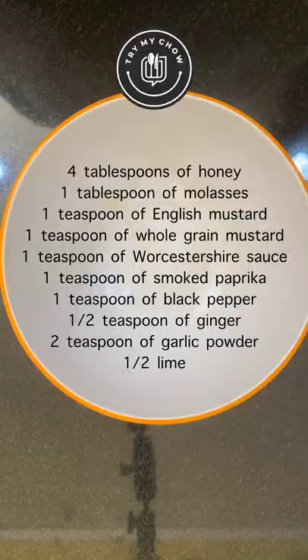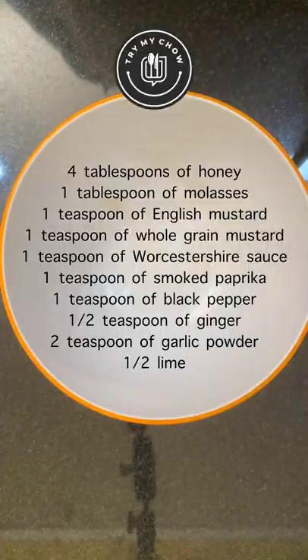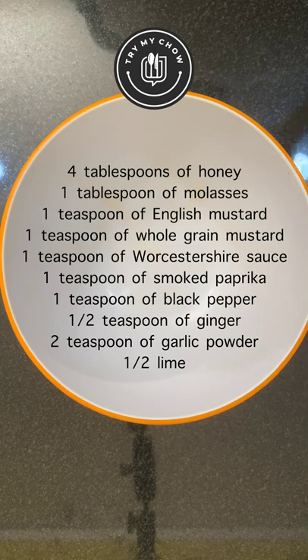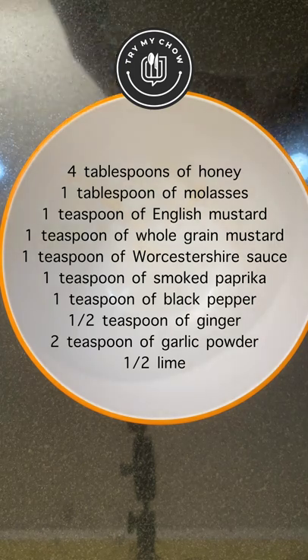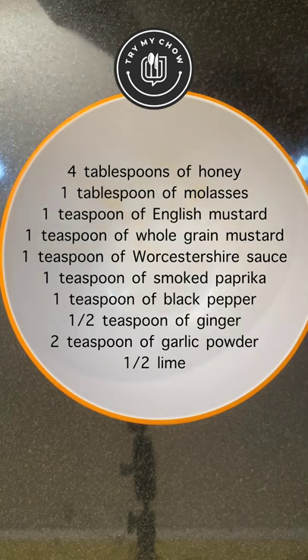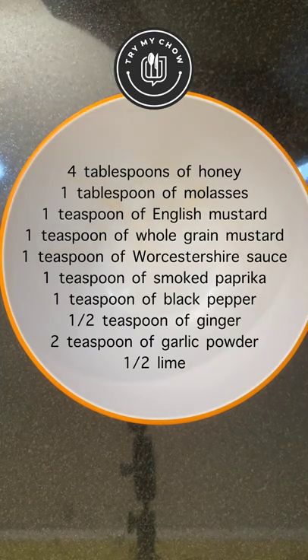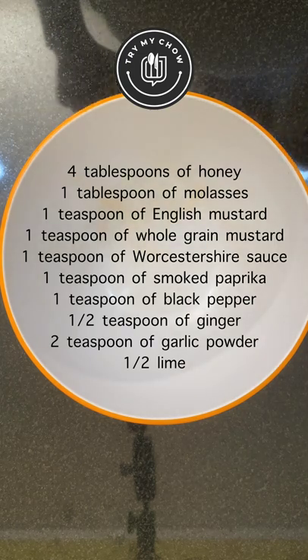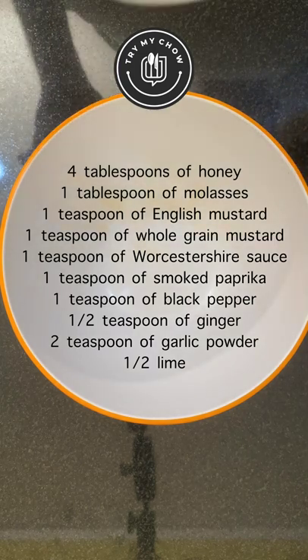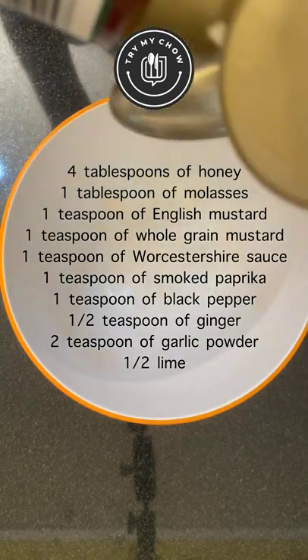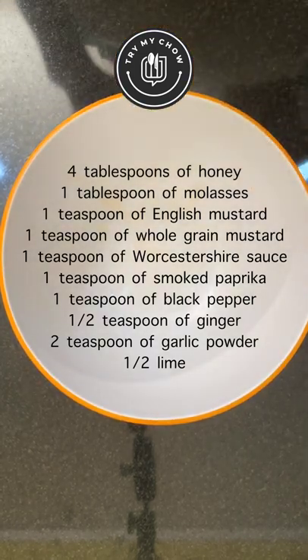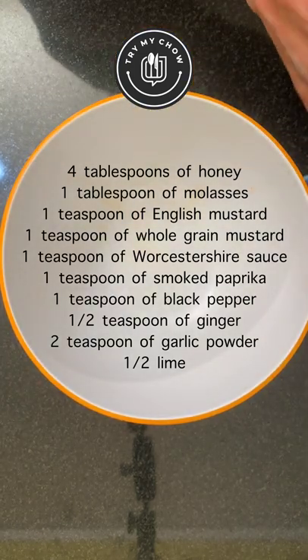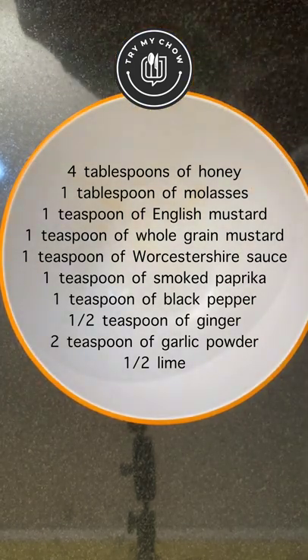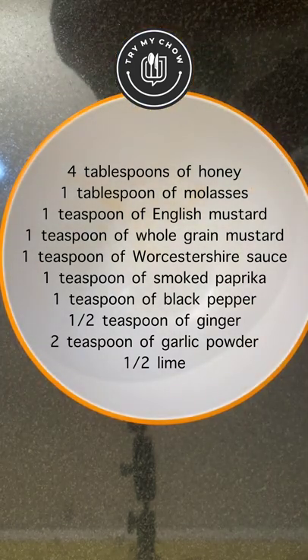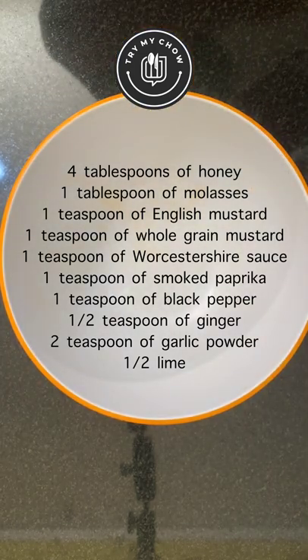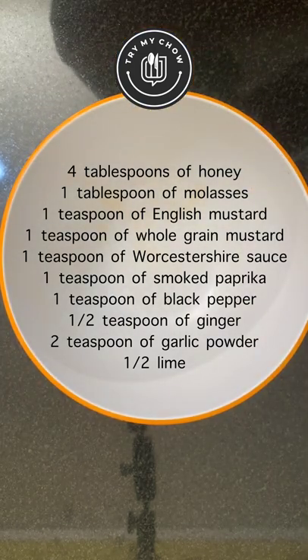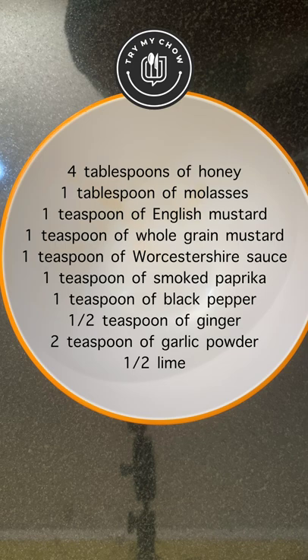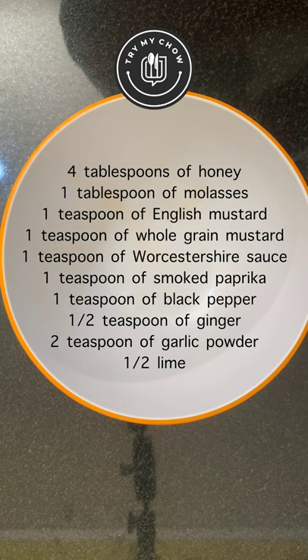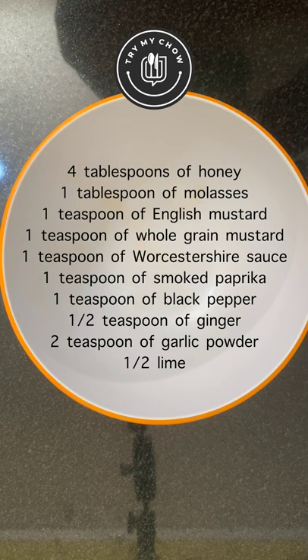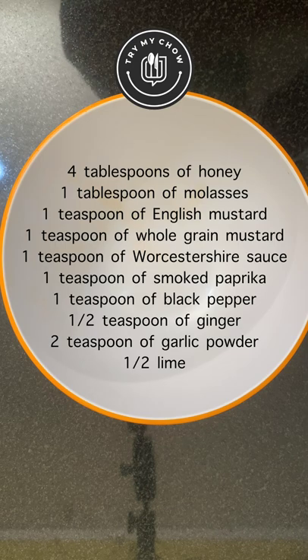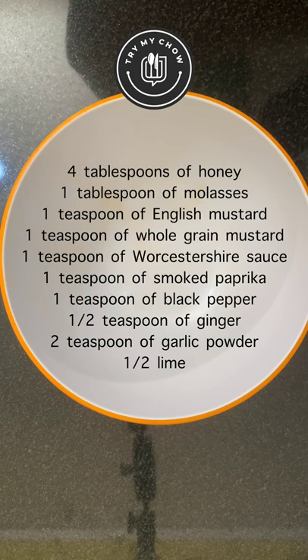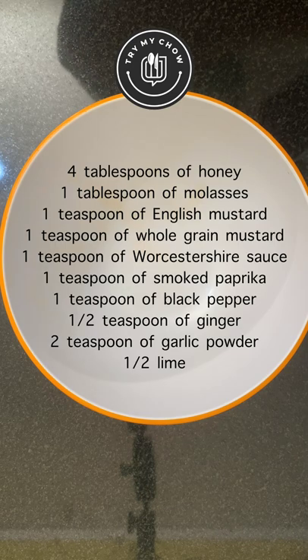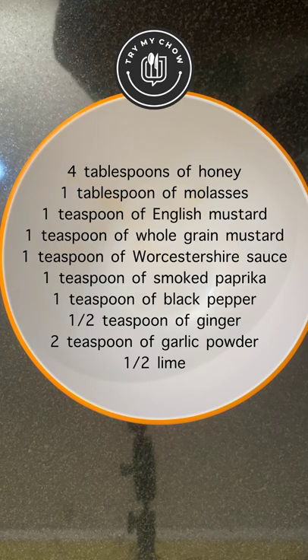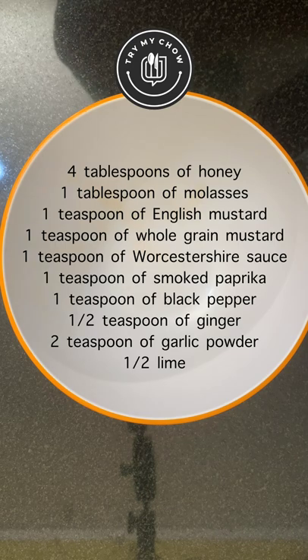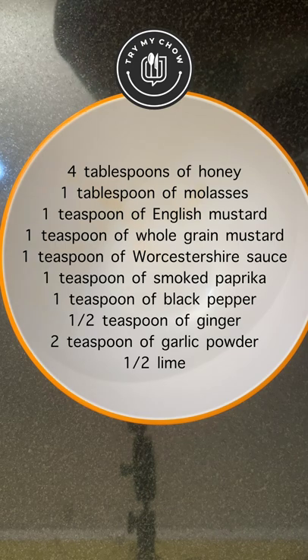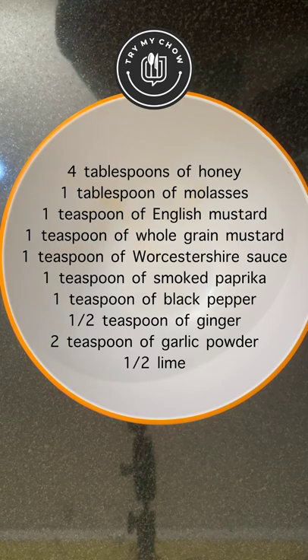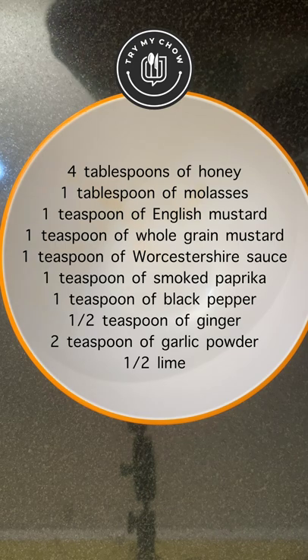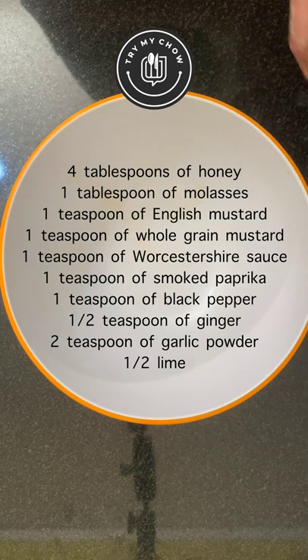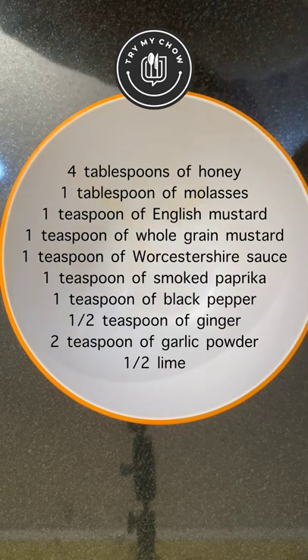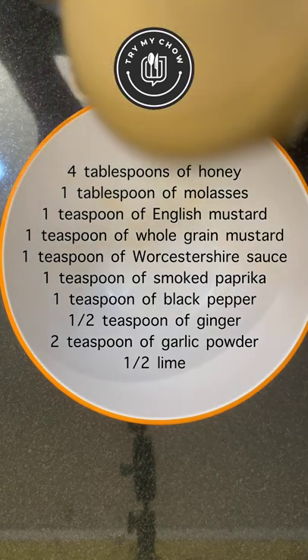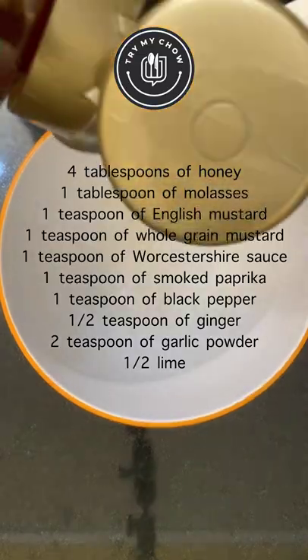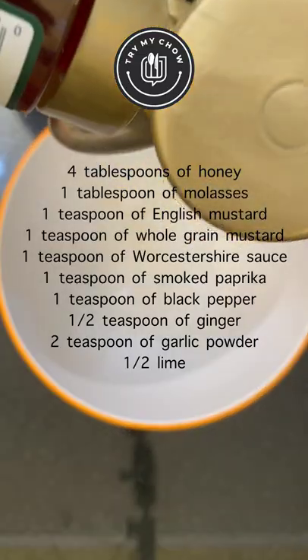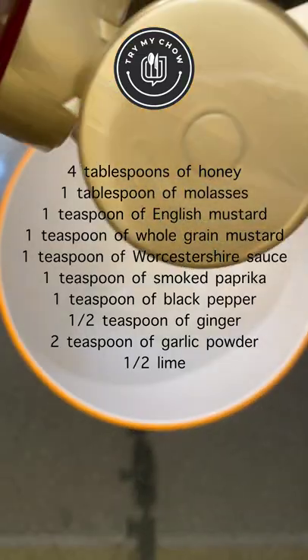Let's make the sauce. While you make the sauce, you can preheat your oven to 375 degrees Fahrenheit. Add all these ingredients into a bowl — take a screenshot now so you don't get lost.